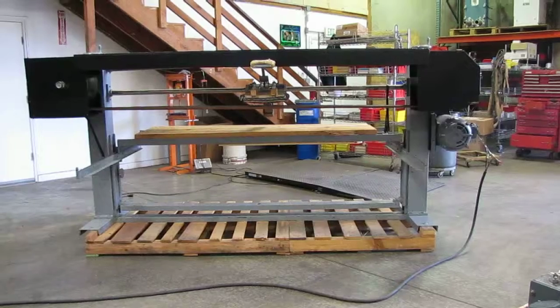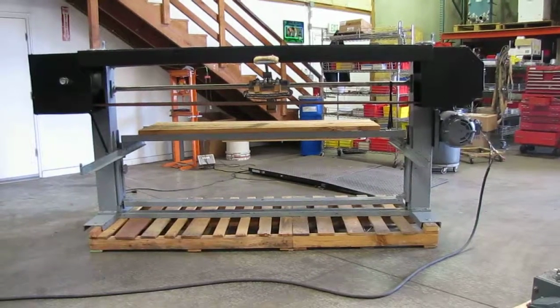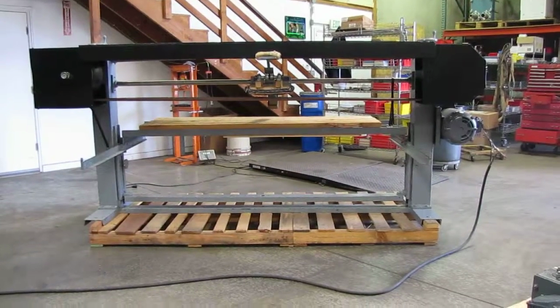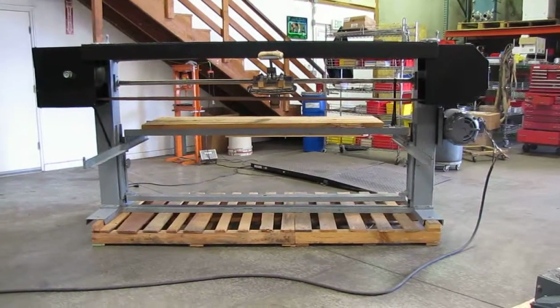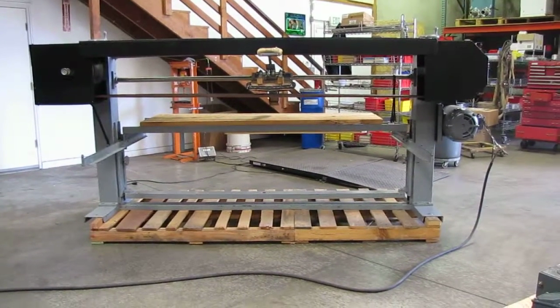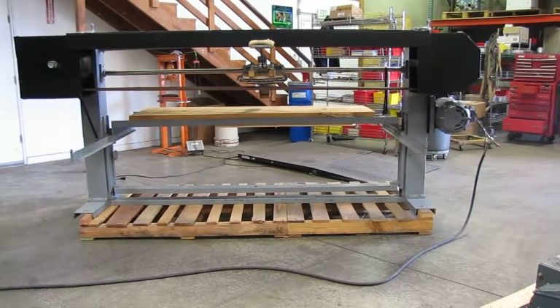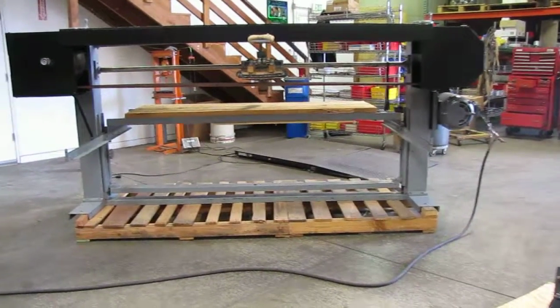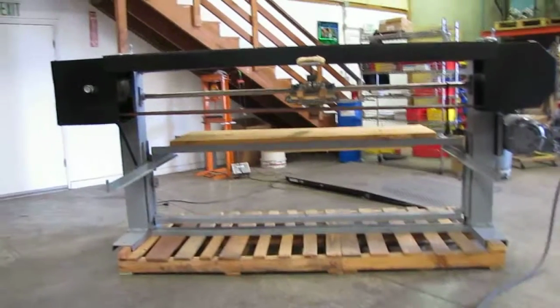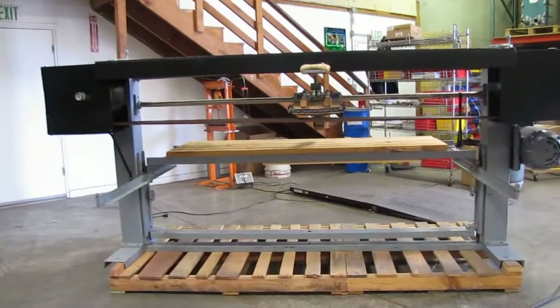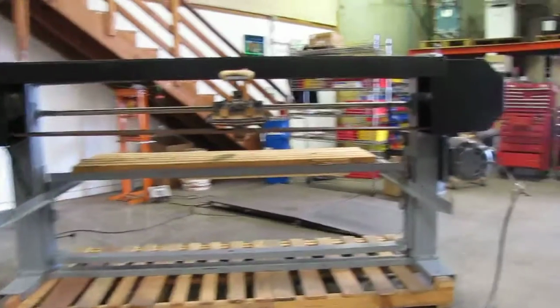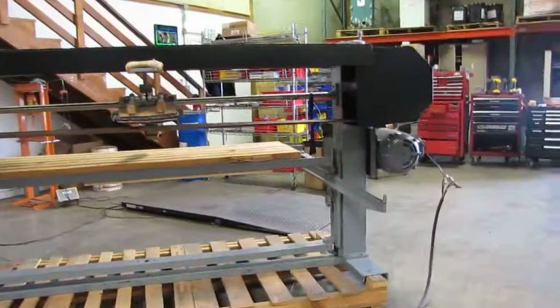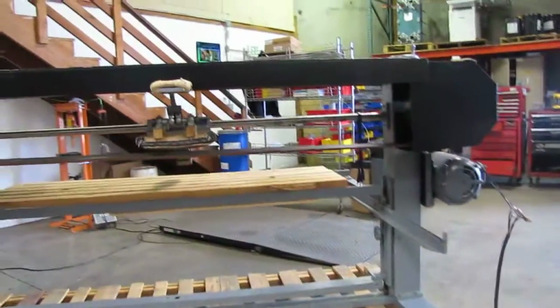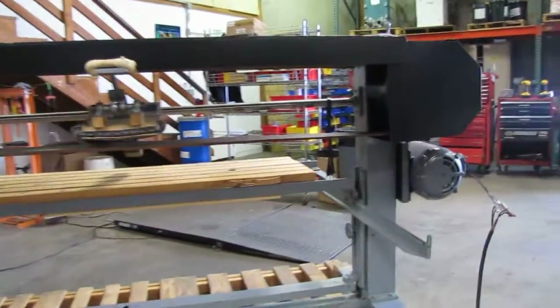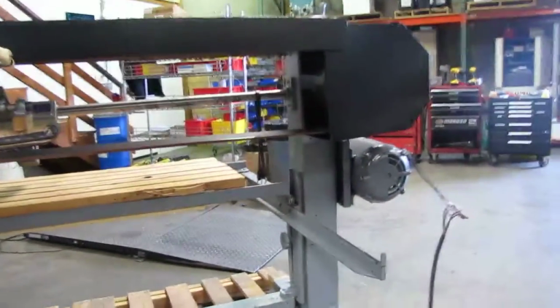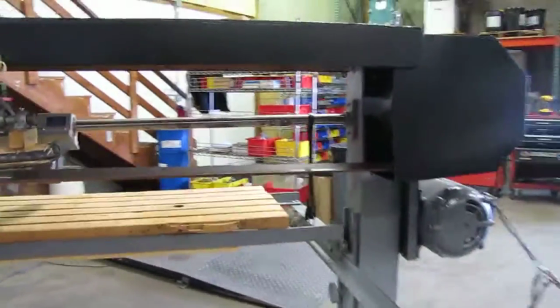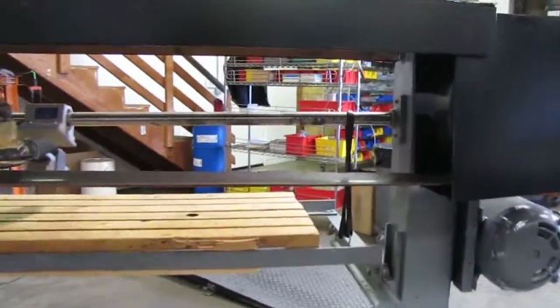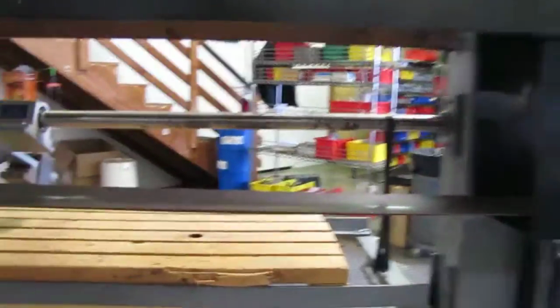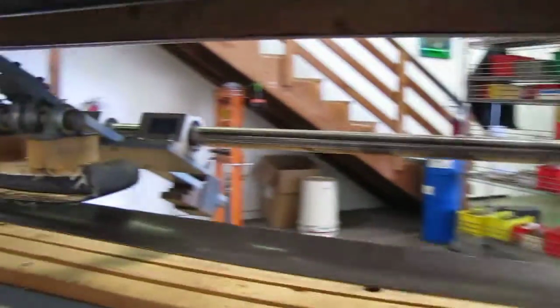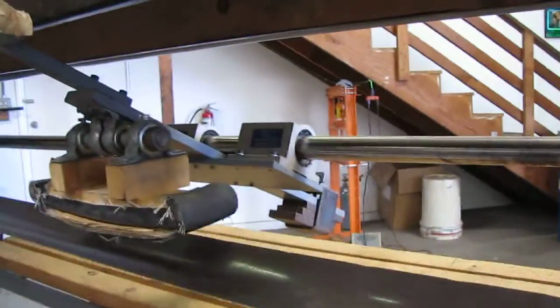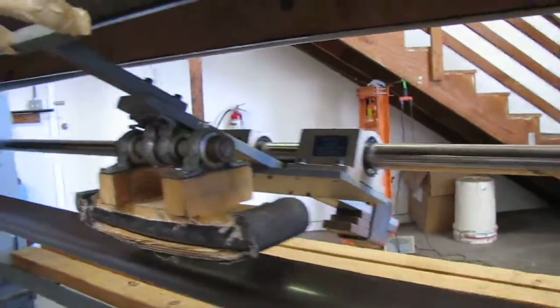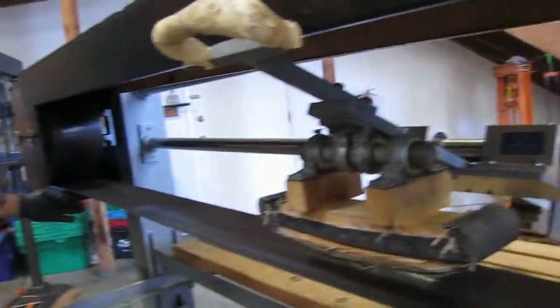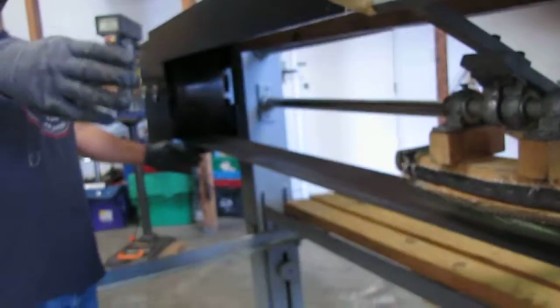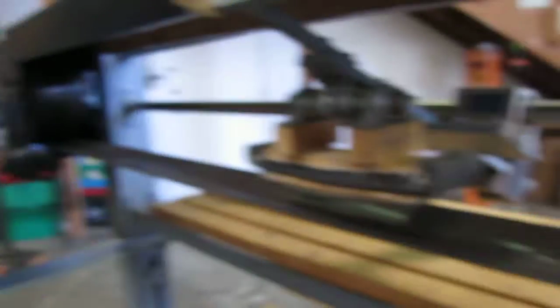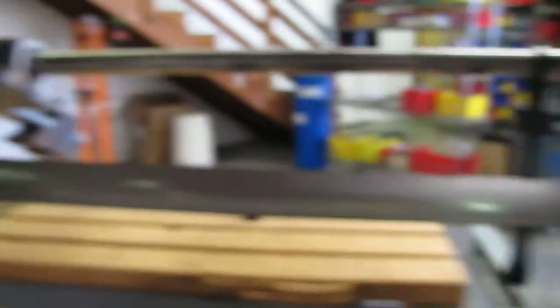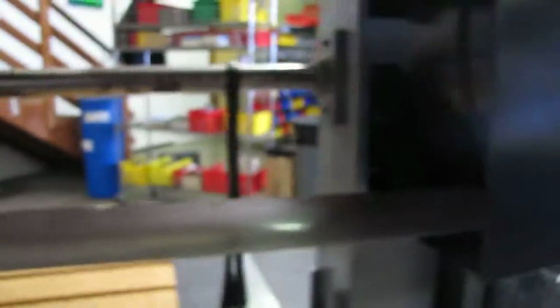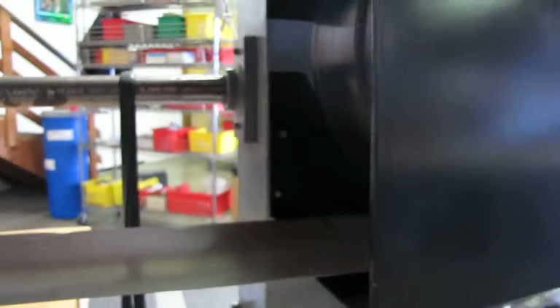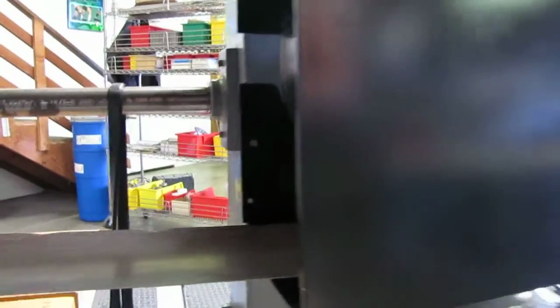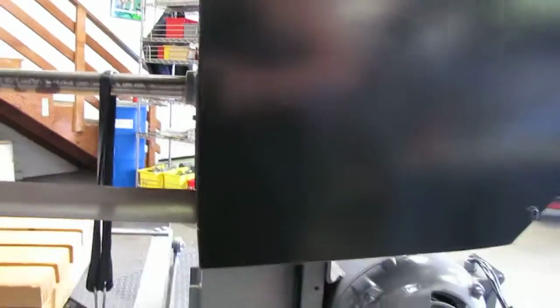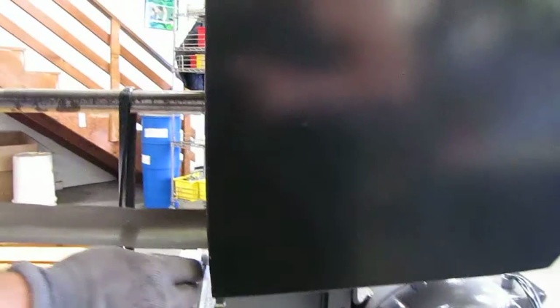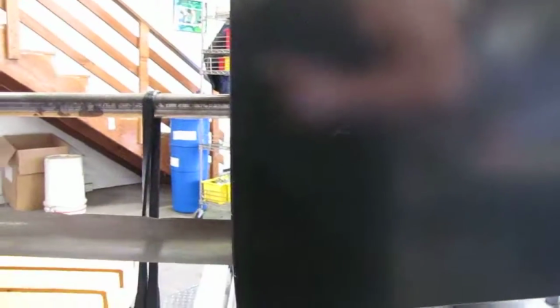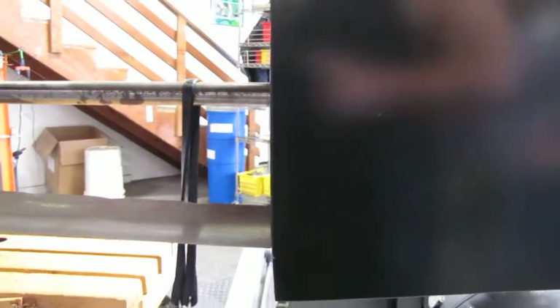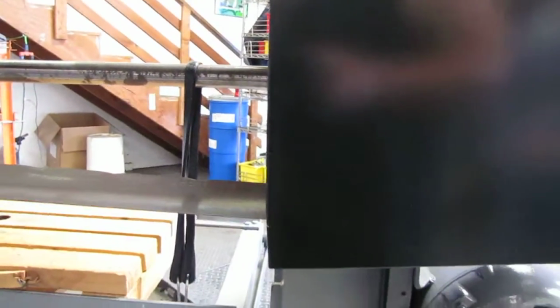Here we have a stroke sander. It's a Rogers No. 76 stroke sander. It measures about 7.5 feet all the way from across here to the other section there — about 7.5 feet.